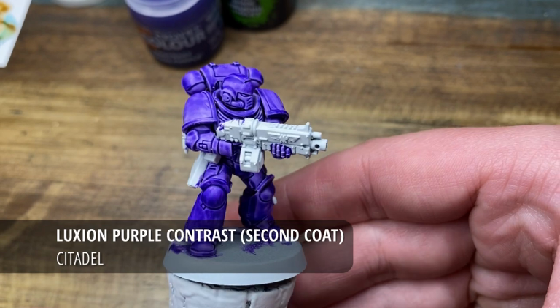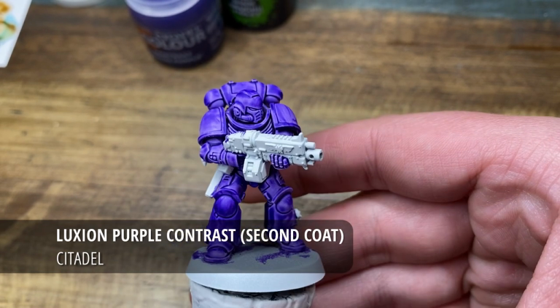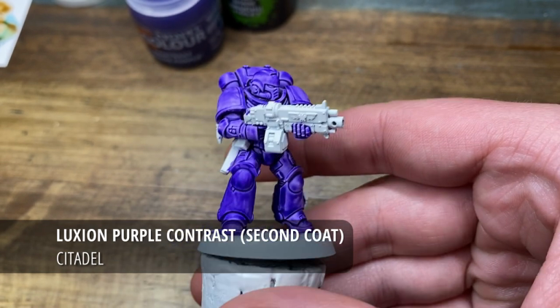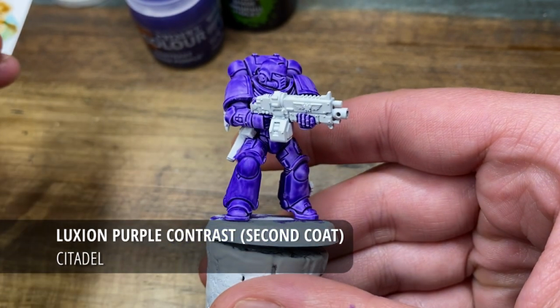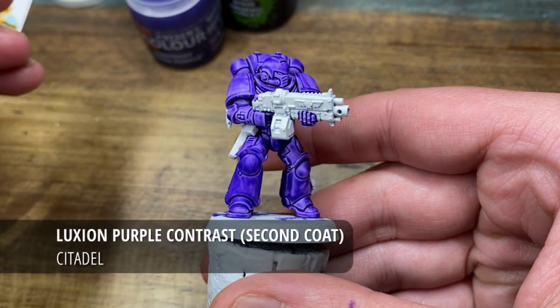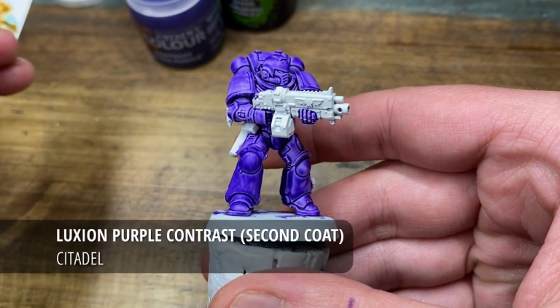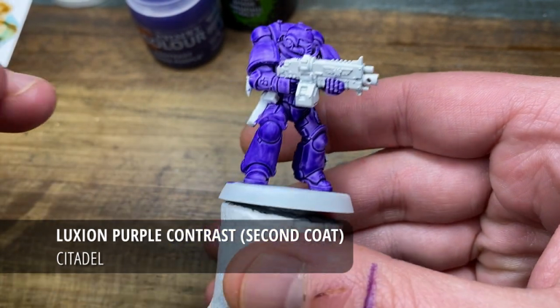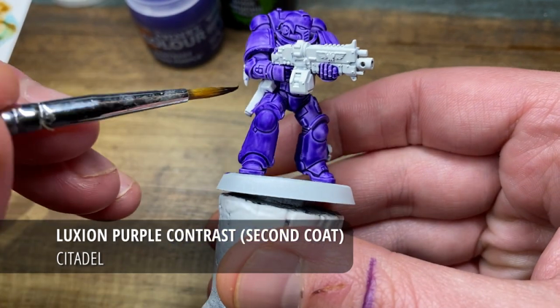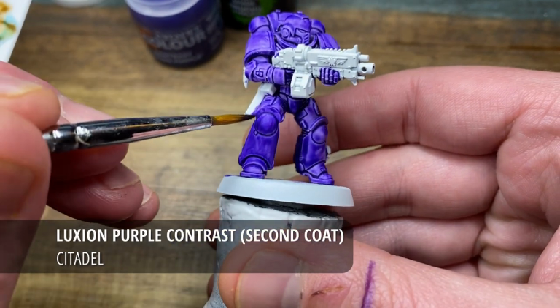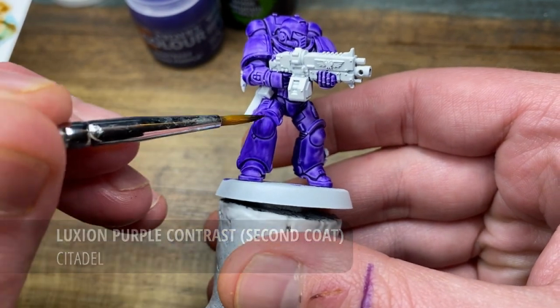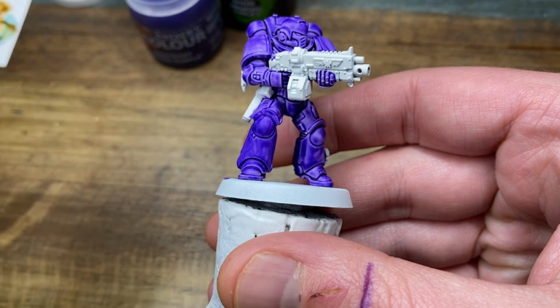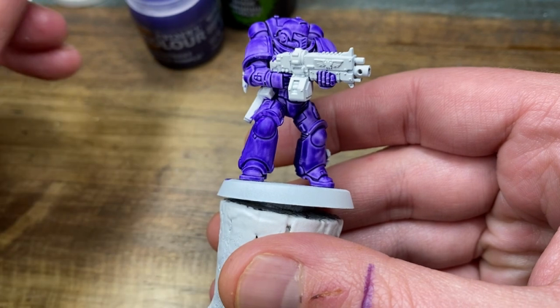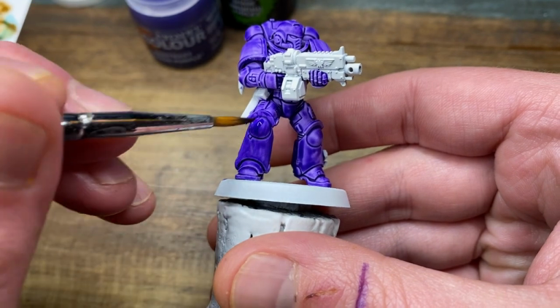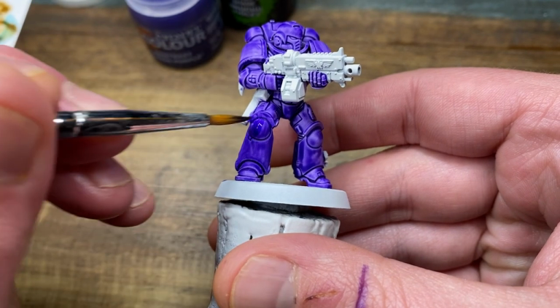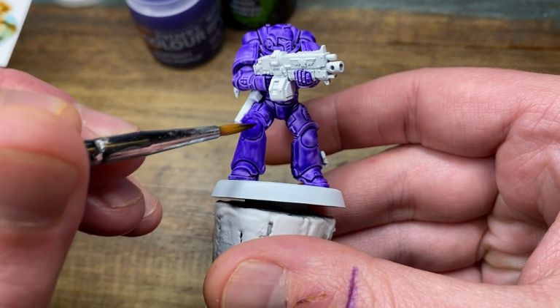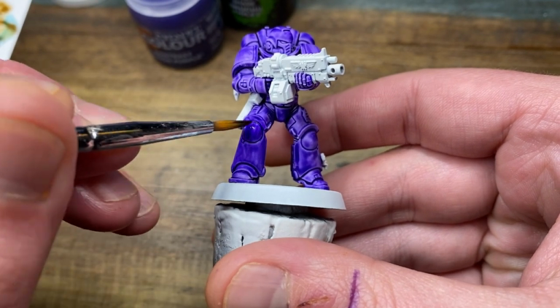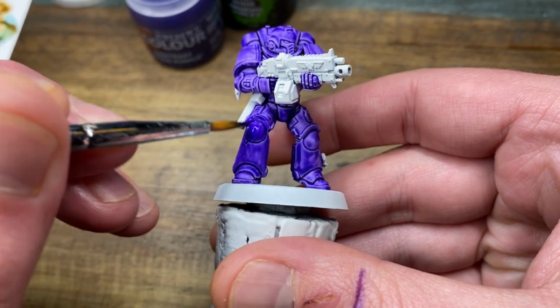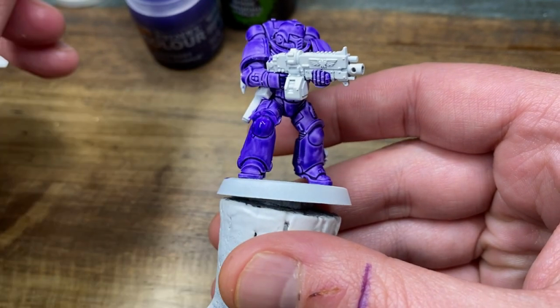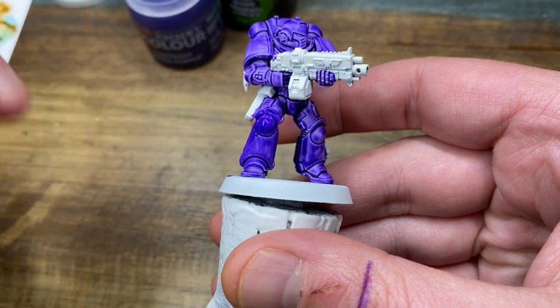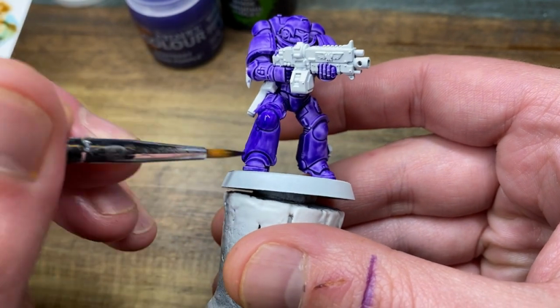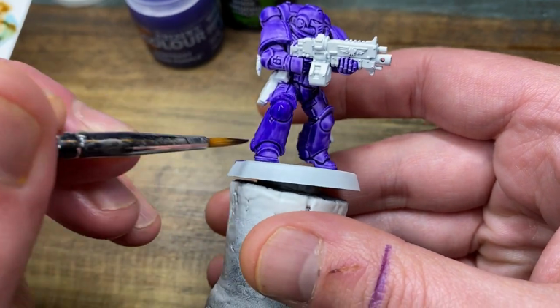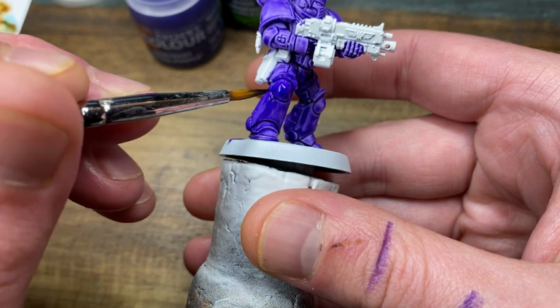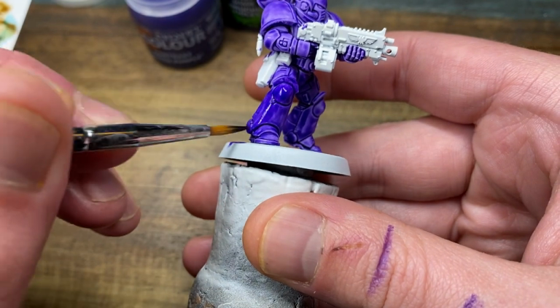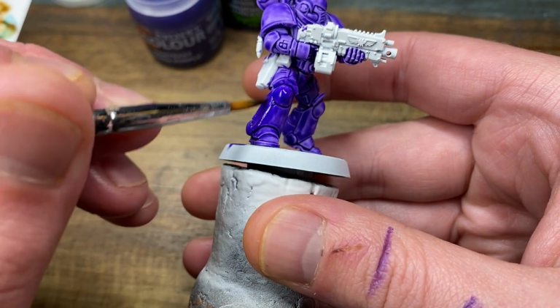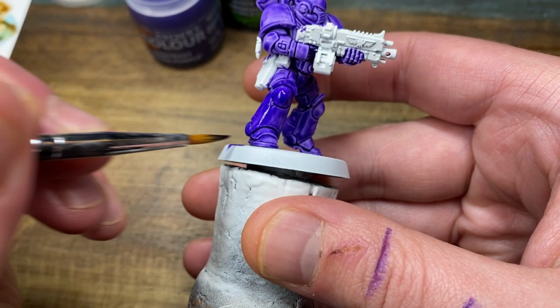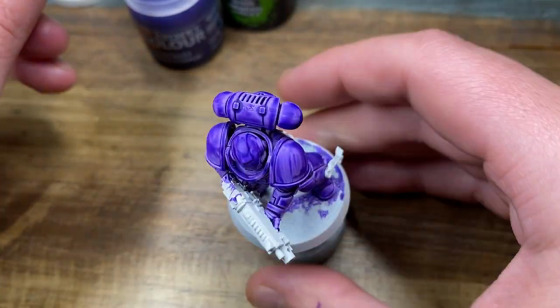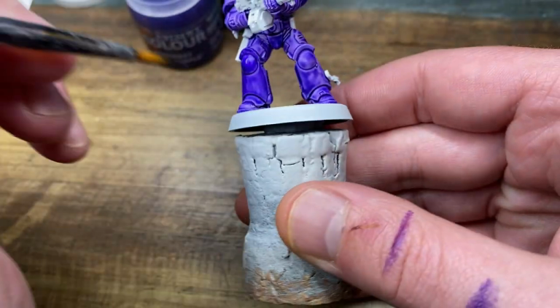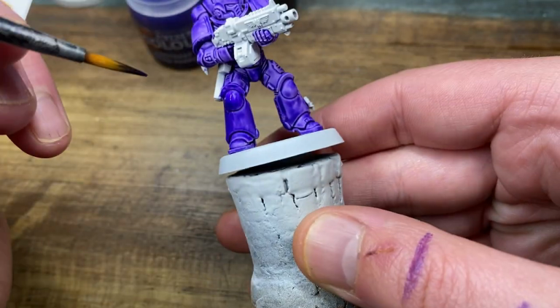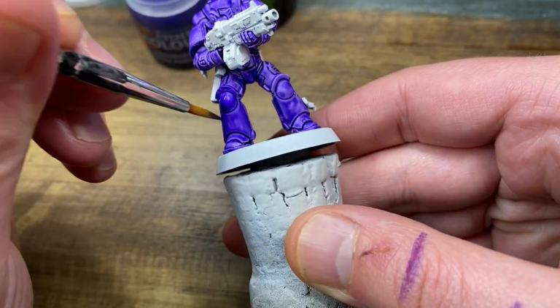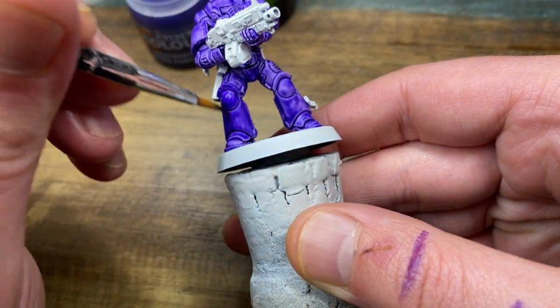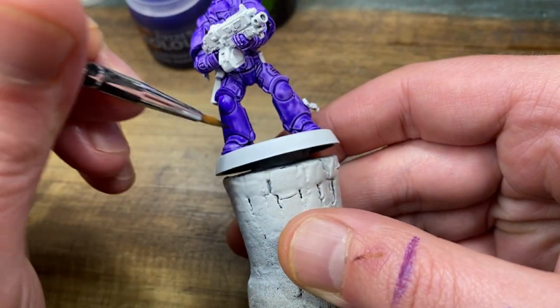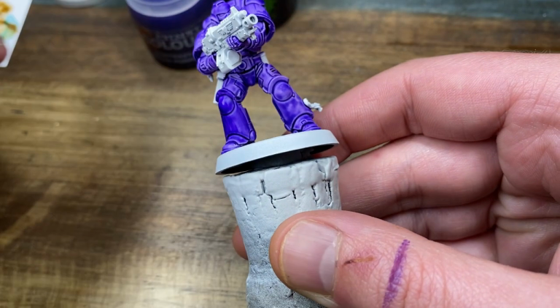With the first coat of Luxion purple now dry, I'm going to do a second coat just to smooth out the power armor. For both of these coats I gave approximately 20 minutes to half an hour for it to dry.